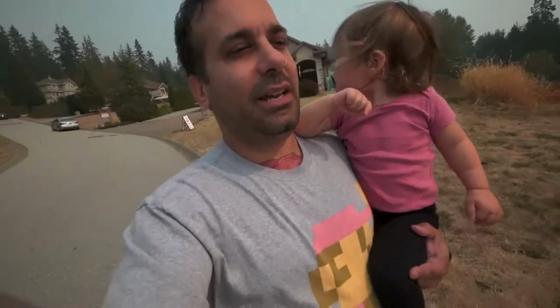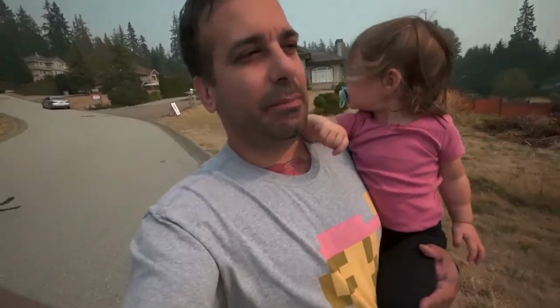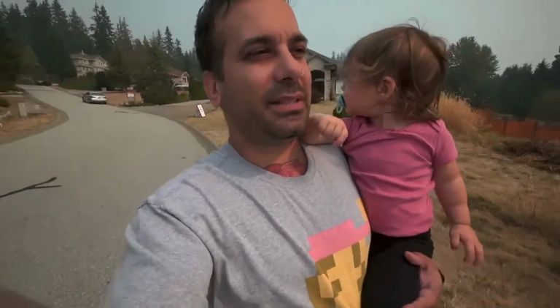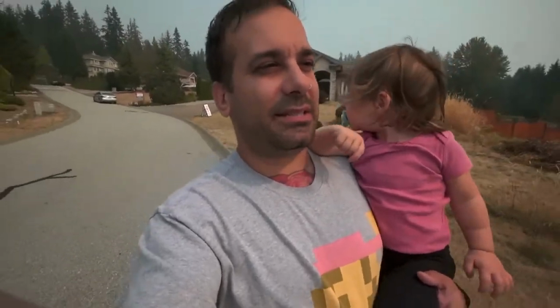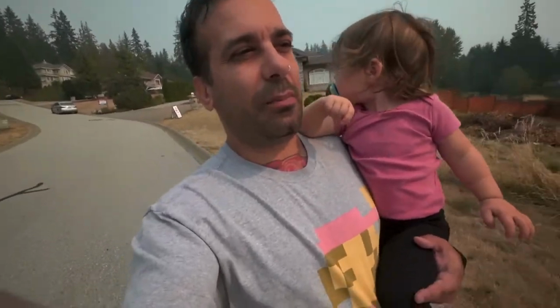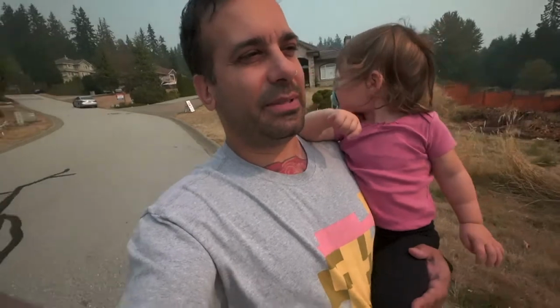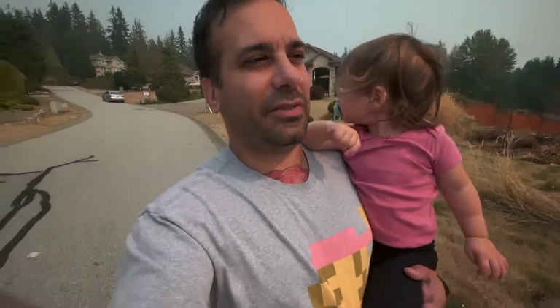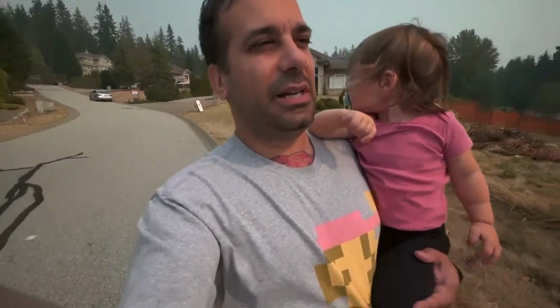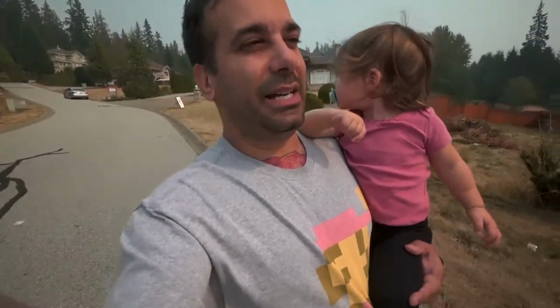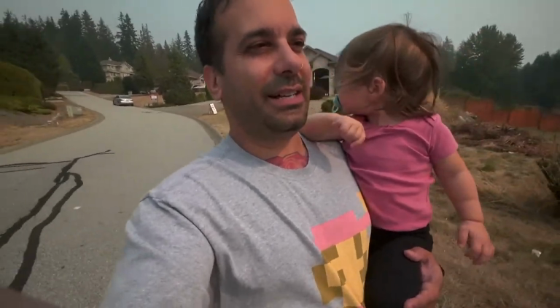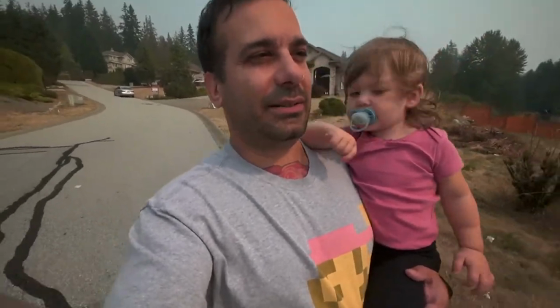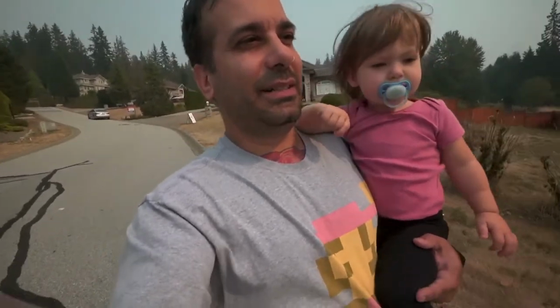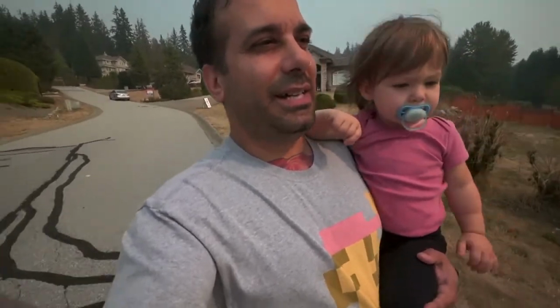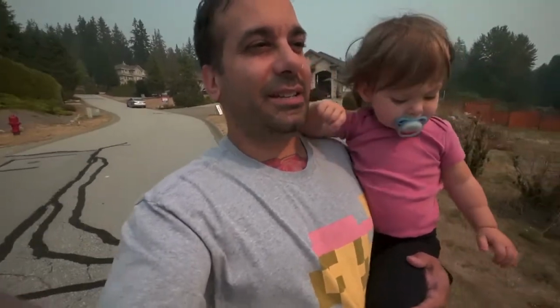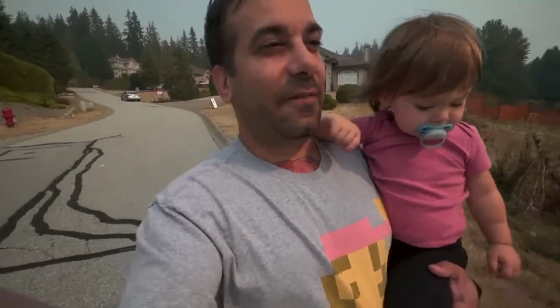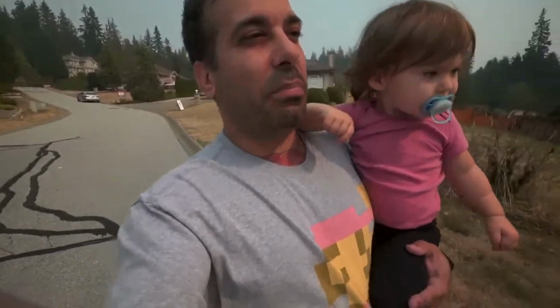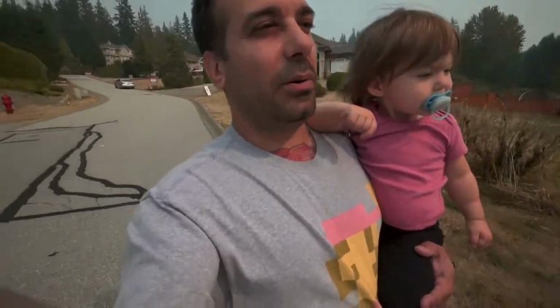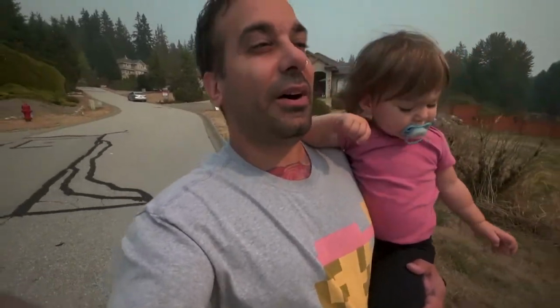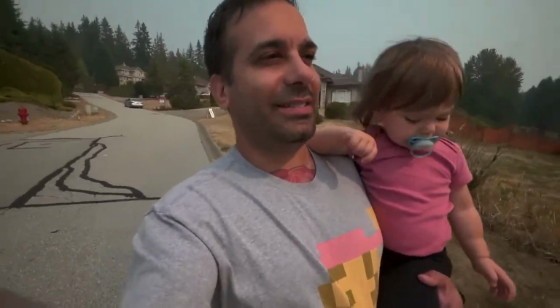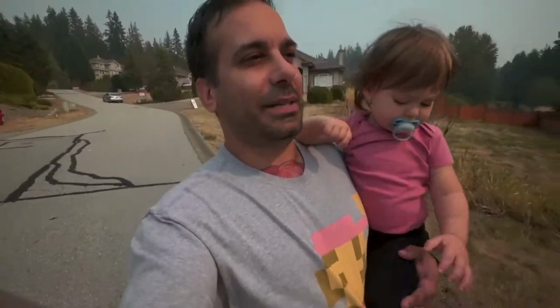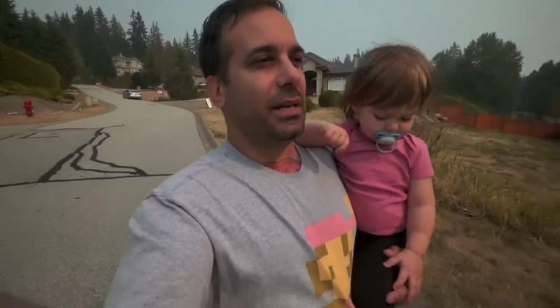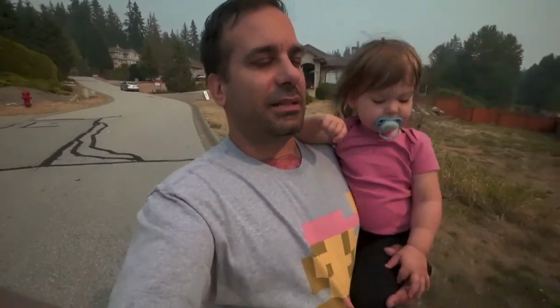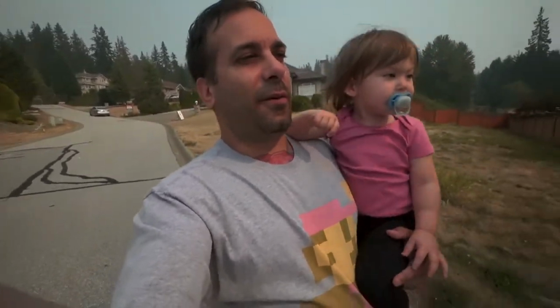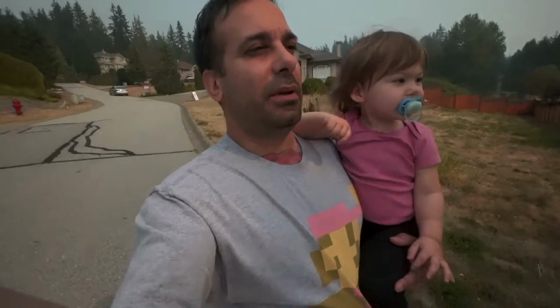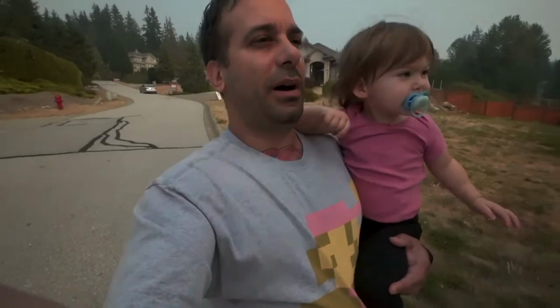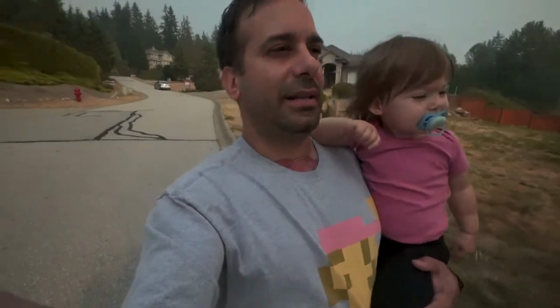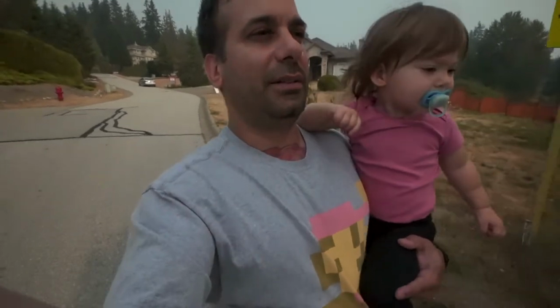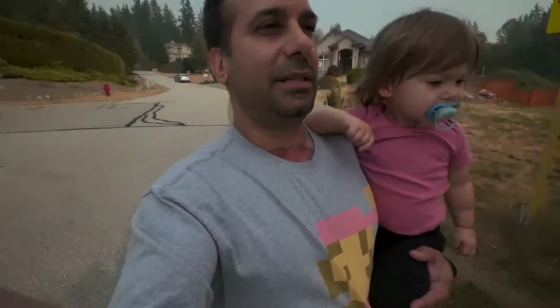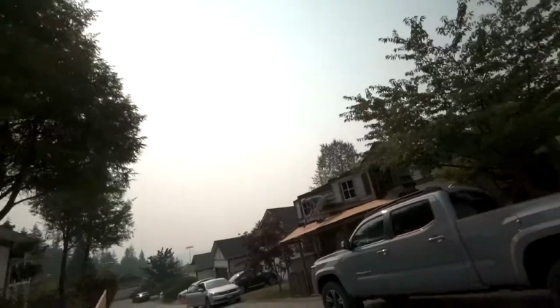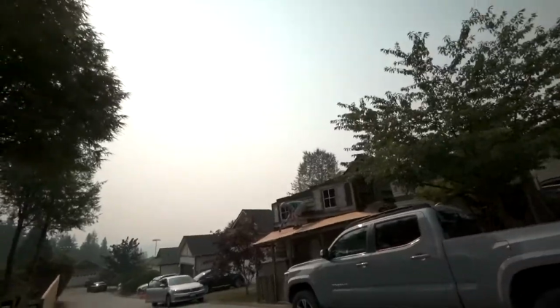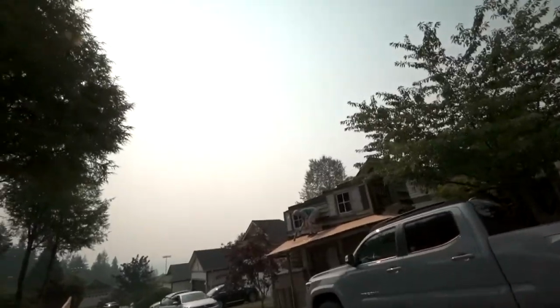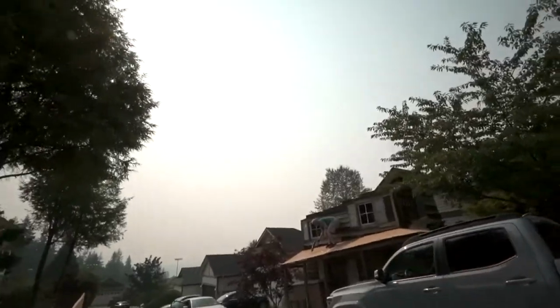He builds this all by himself inside his house, and it's a full-blown haunted house. Hey, how's it going?